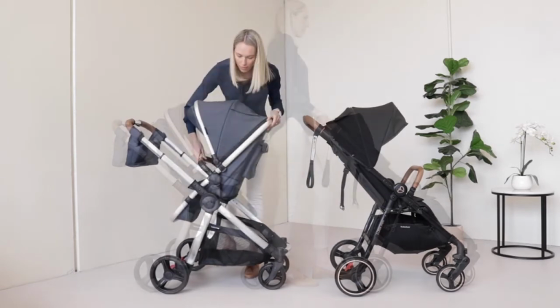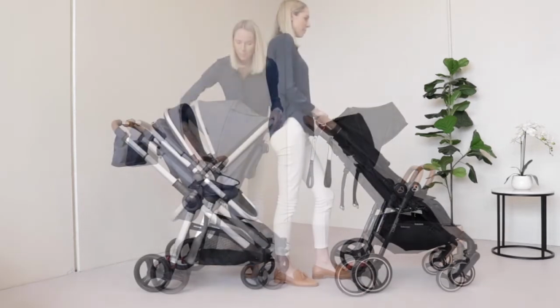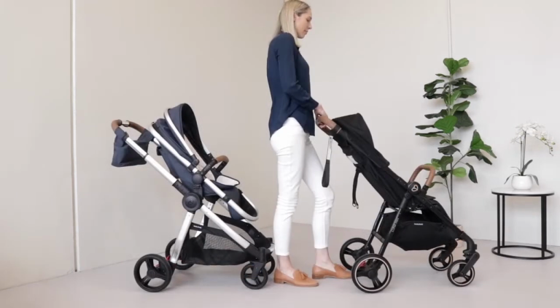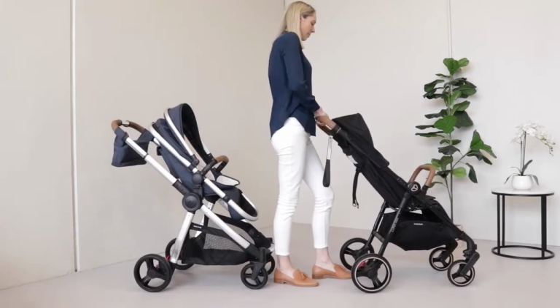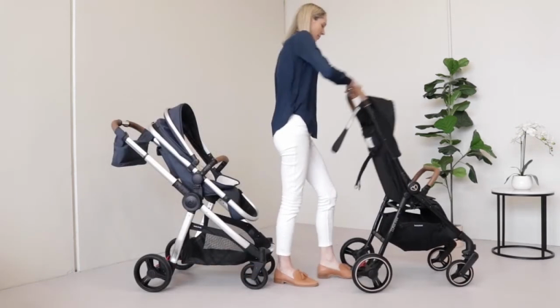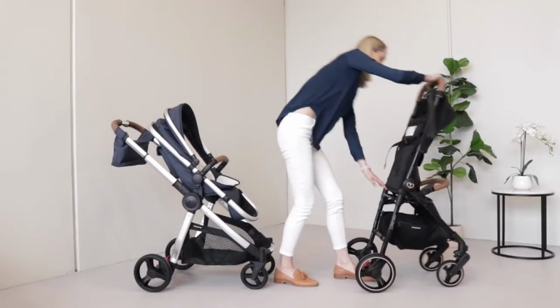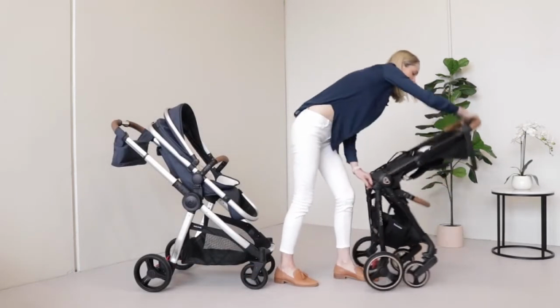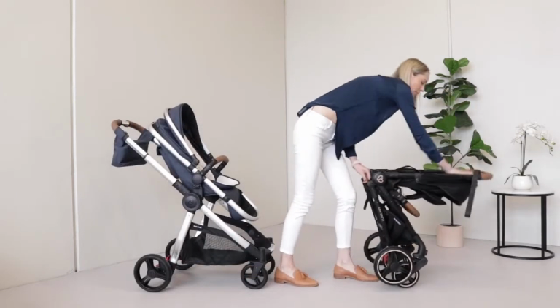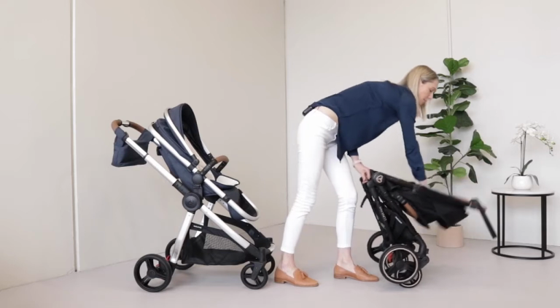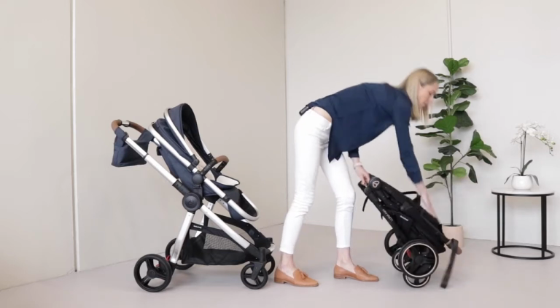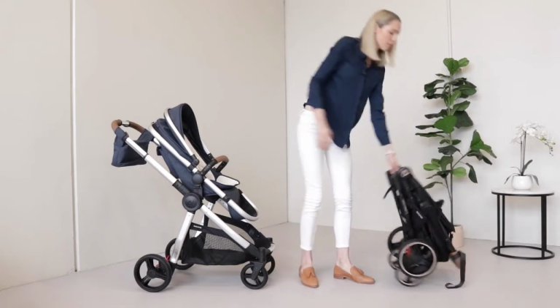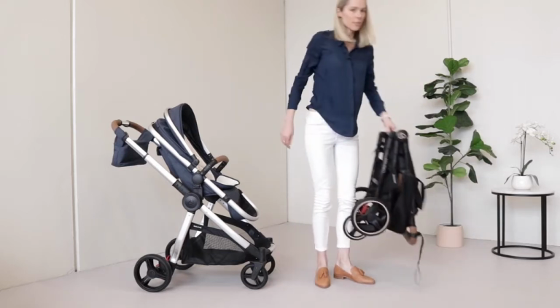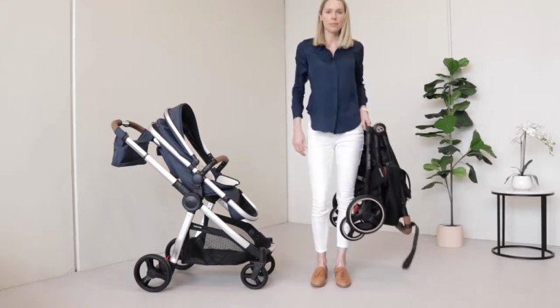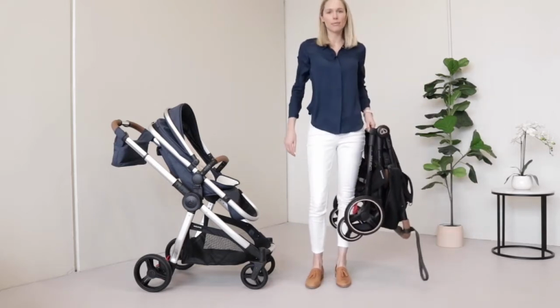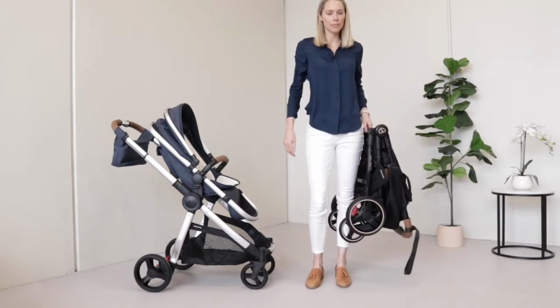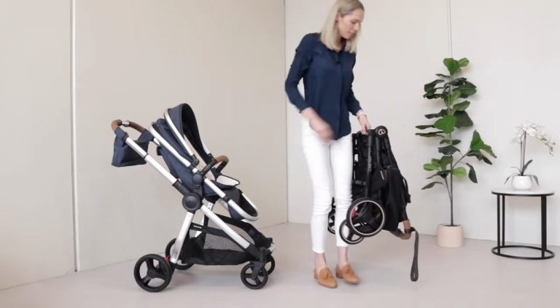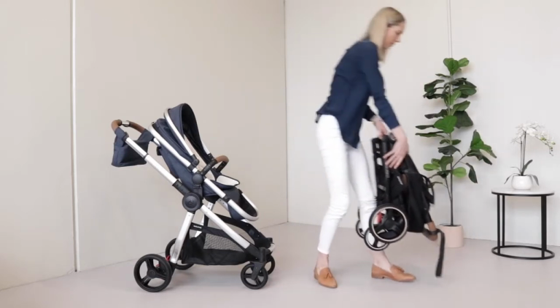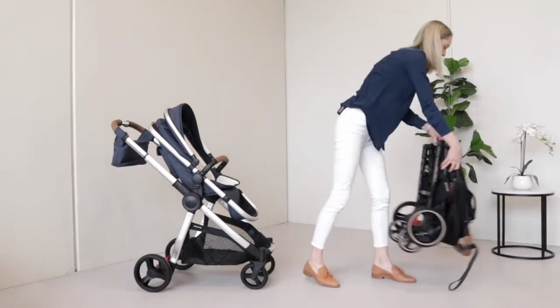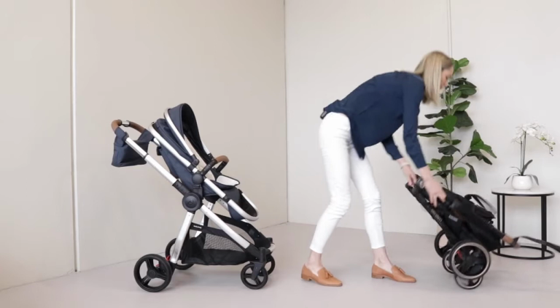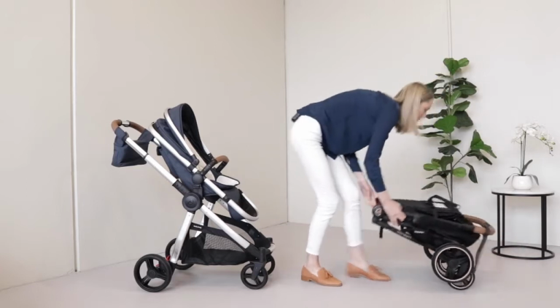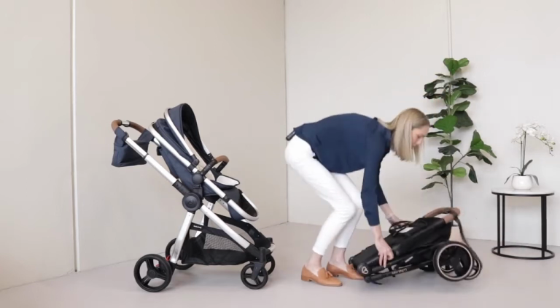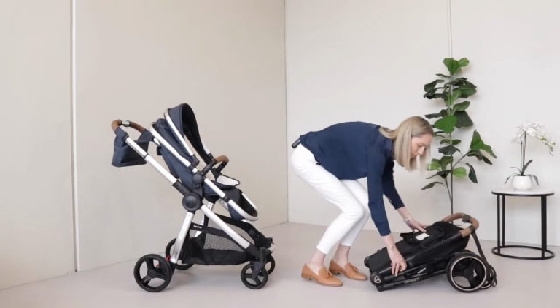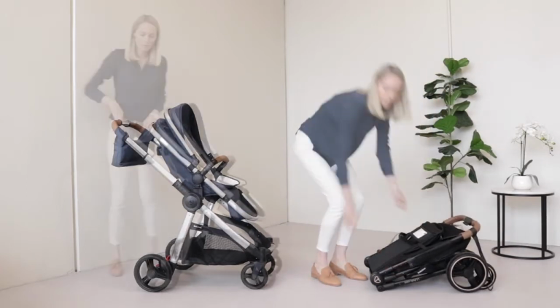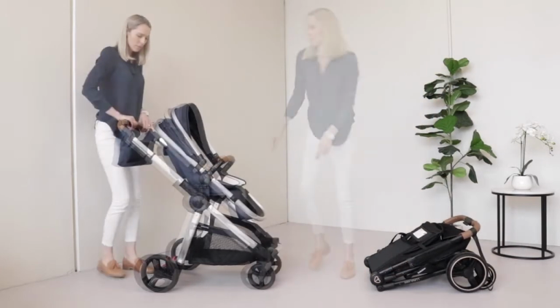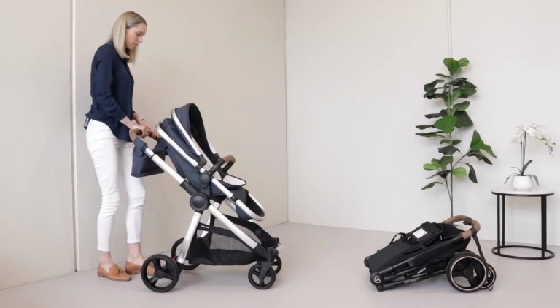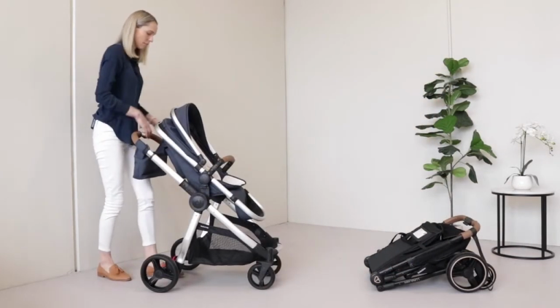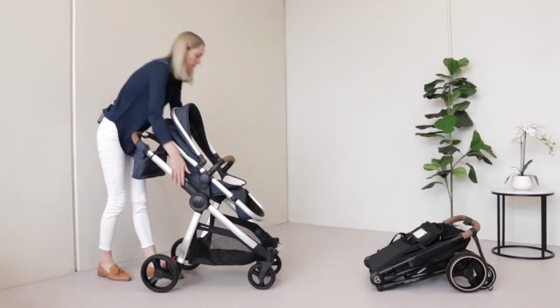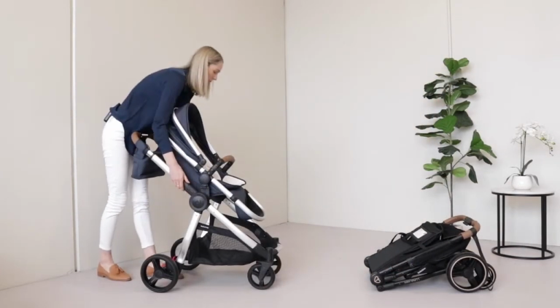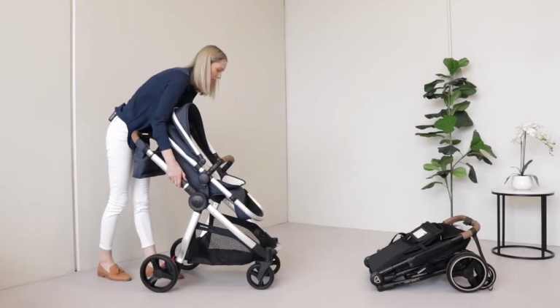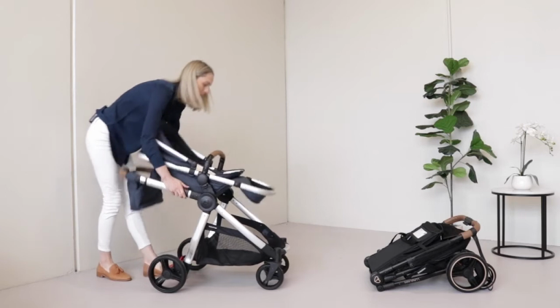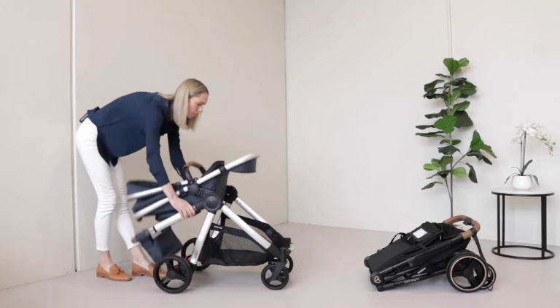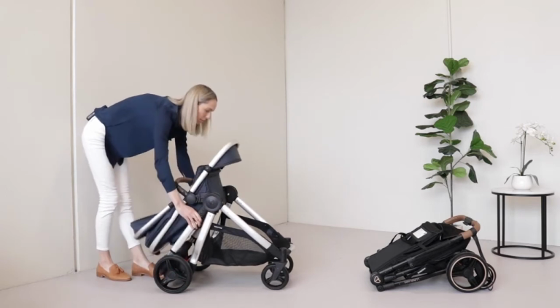In terms of size and weight, the Luna Mini is slightly more compact and lighter than the Rover 3 as you can see here. The Luna Mini also has a one-step fold, whereas the Rover 3 does require both hands, but both are relatively easy.